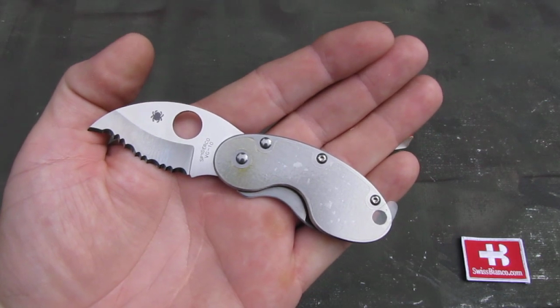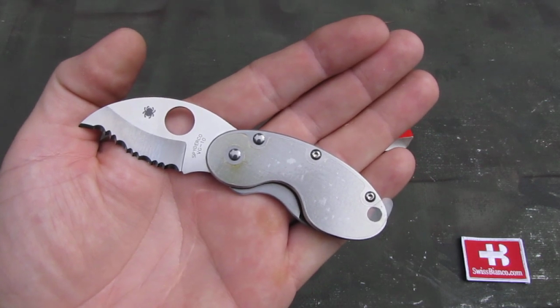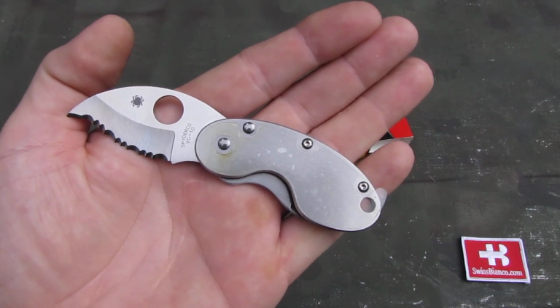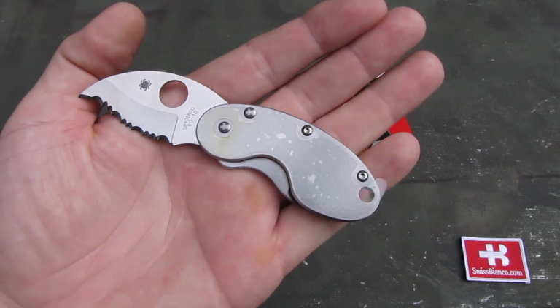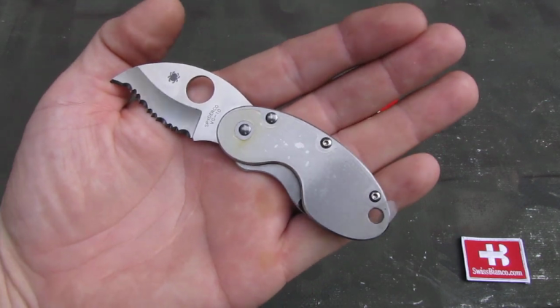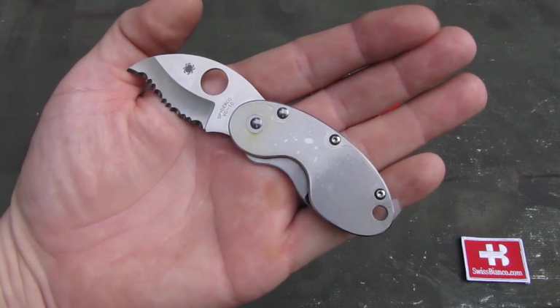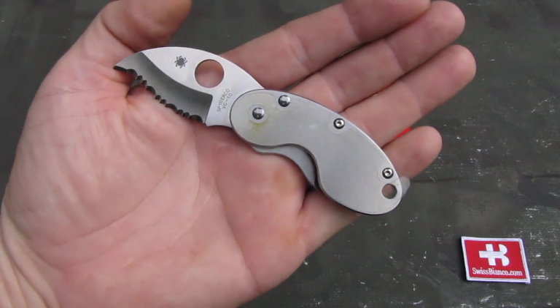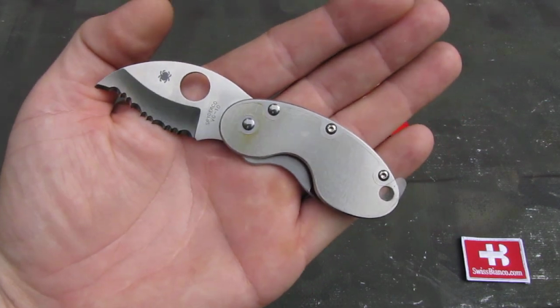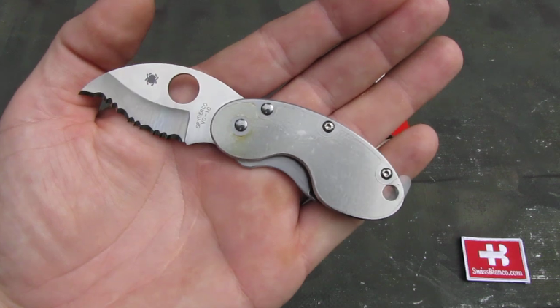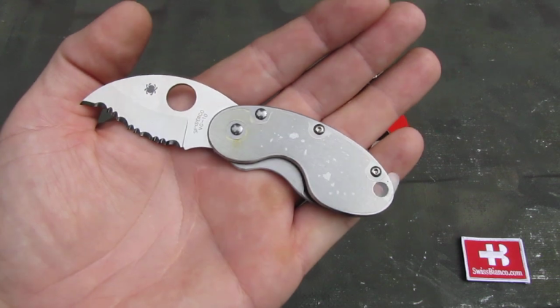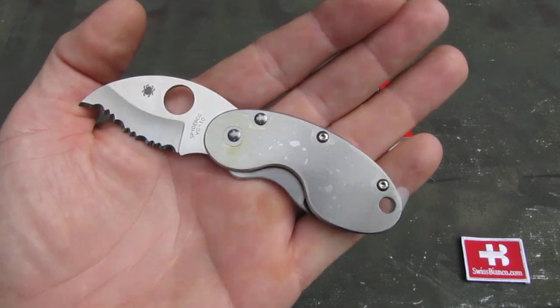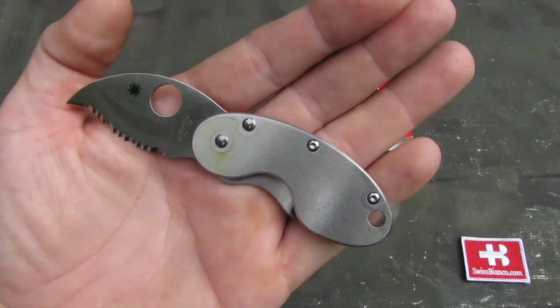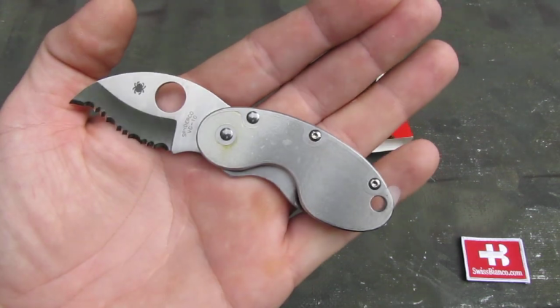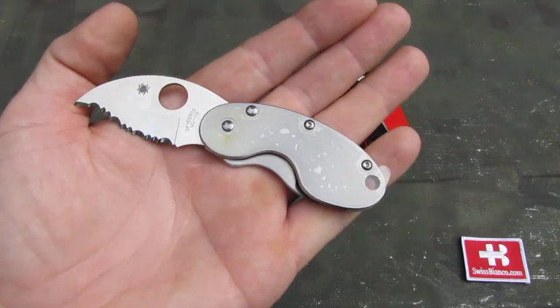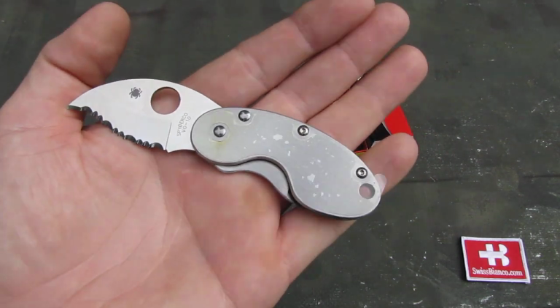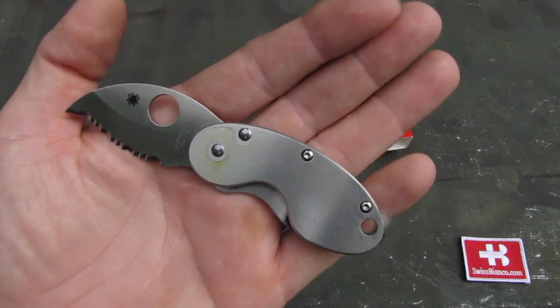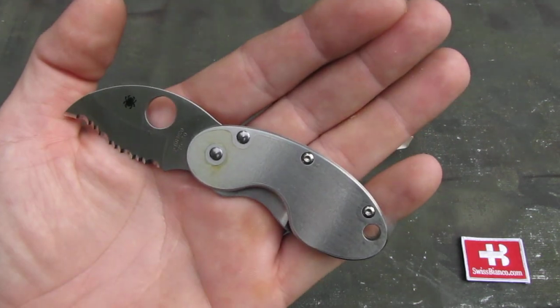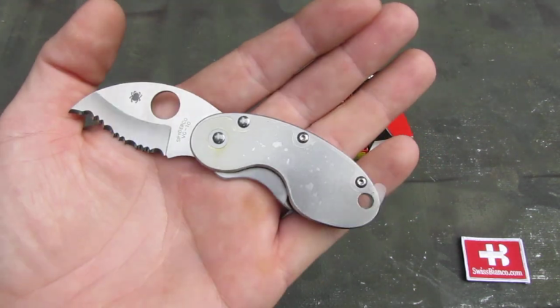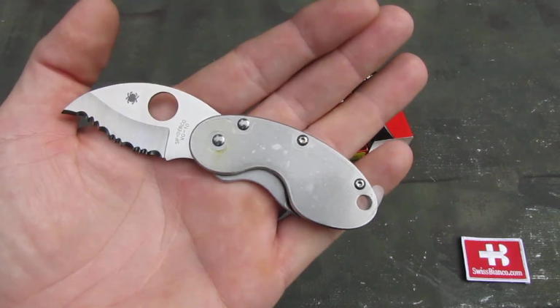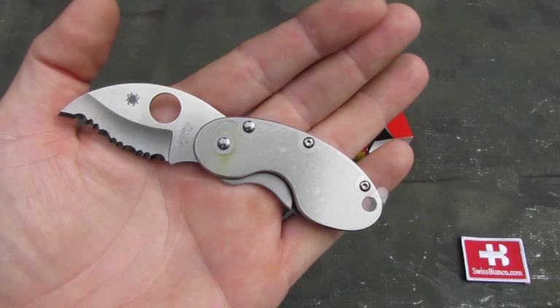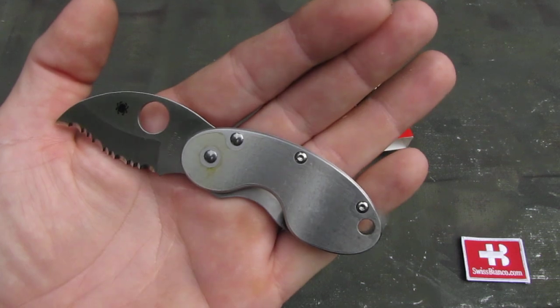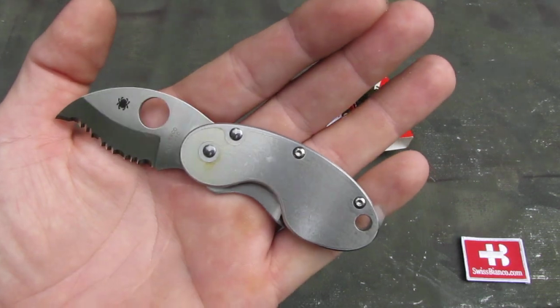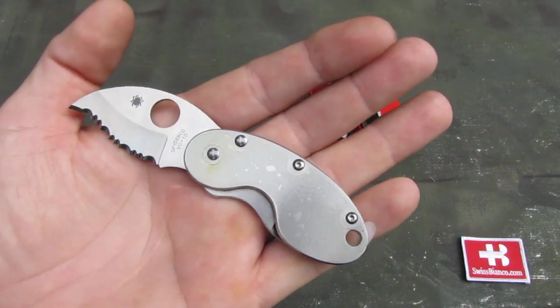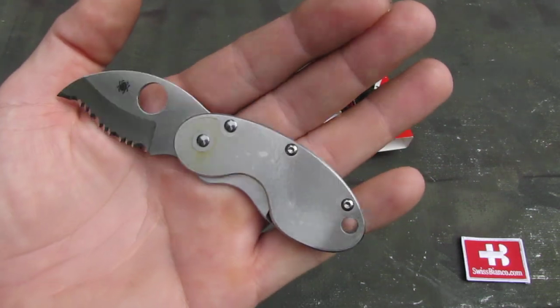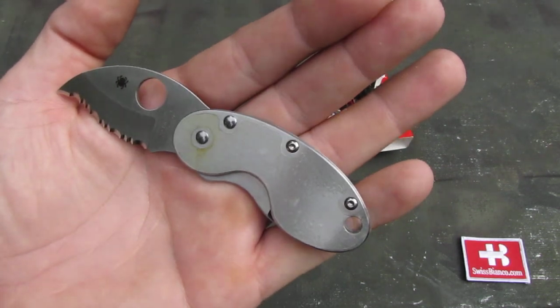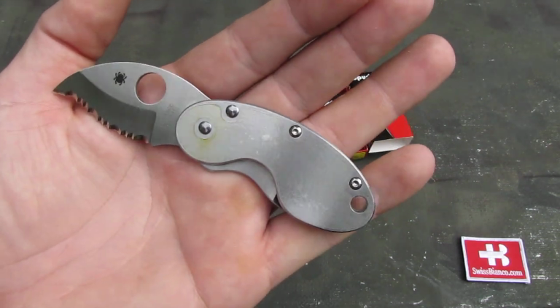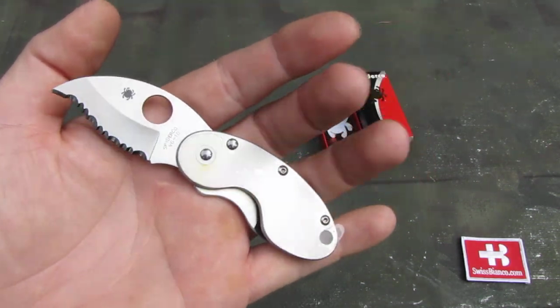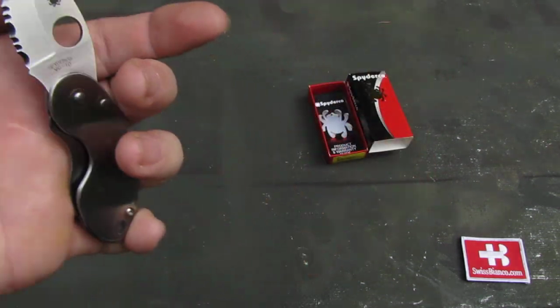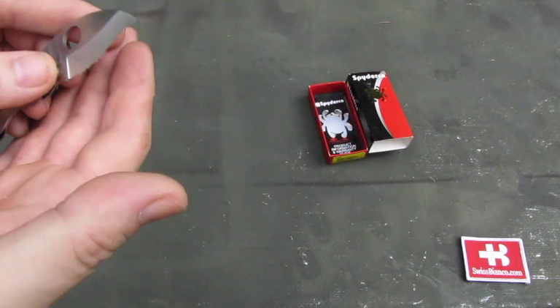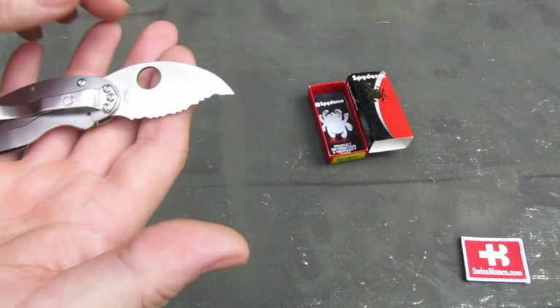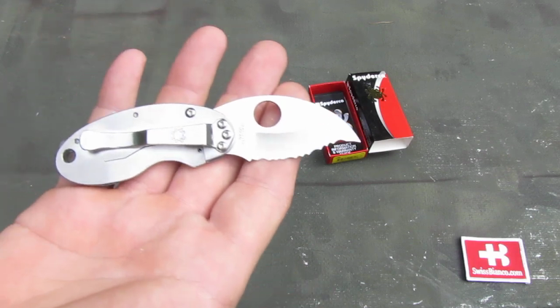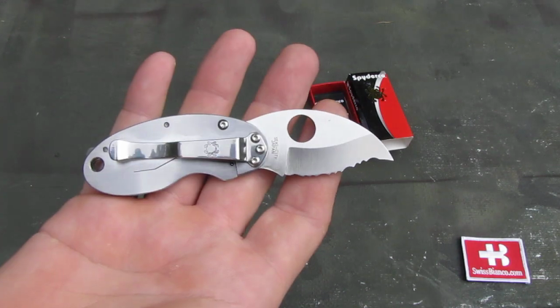Hello, my name is Wysvianco. In this video I will talk about the Spyderco Cricket. This is a classic knife for Spyderco. They make that version especially in stainless steel for many many years.